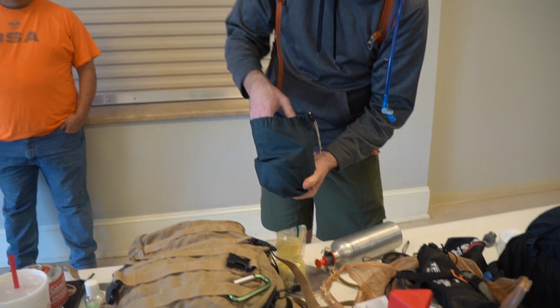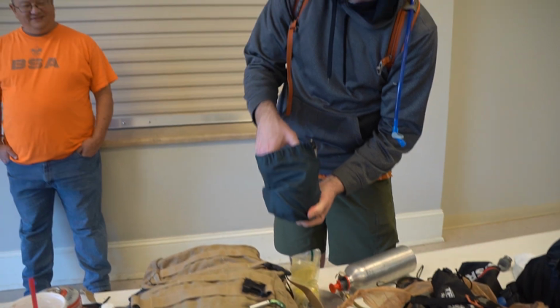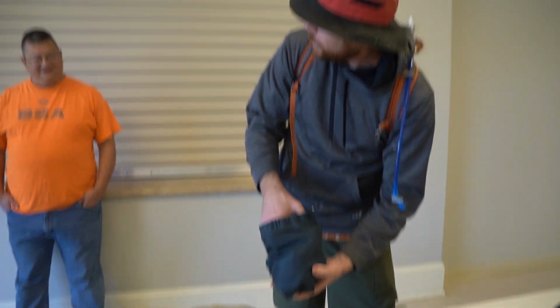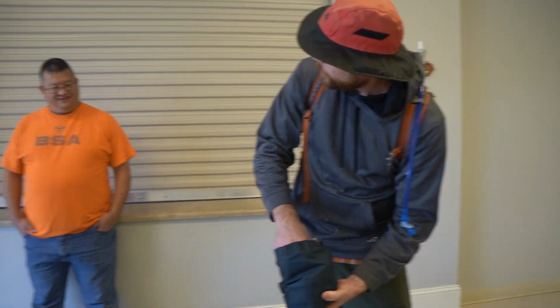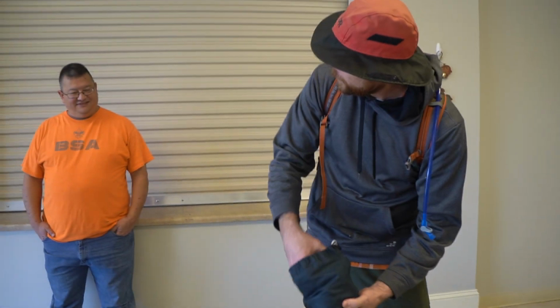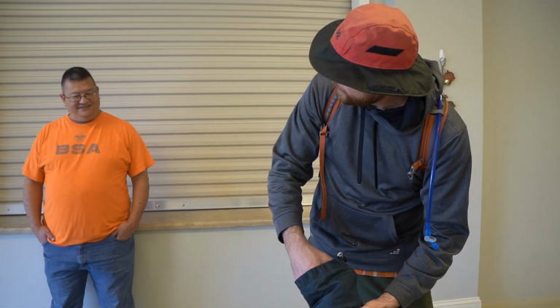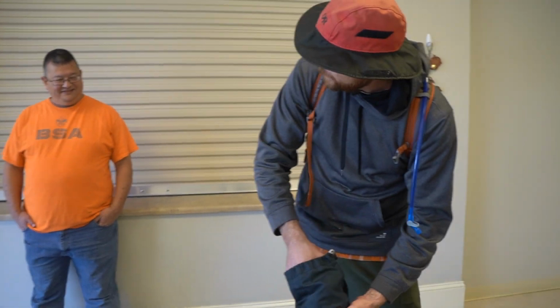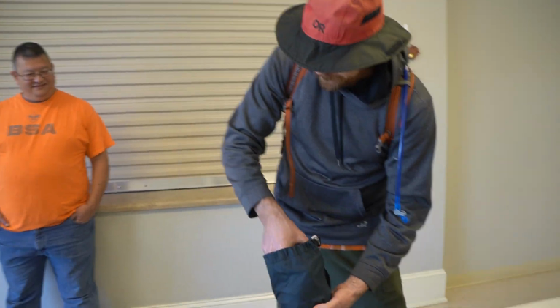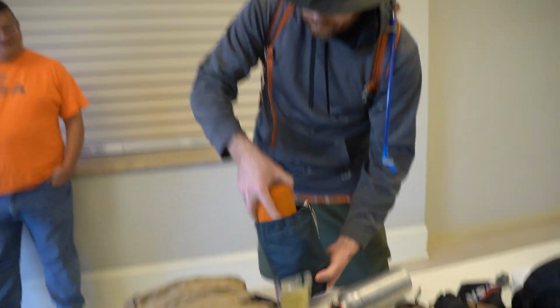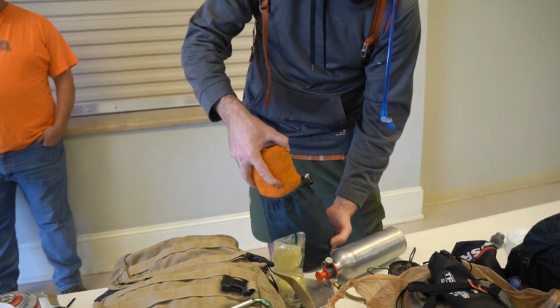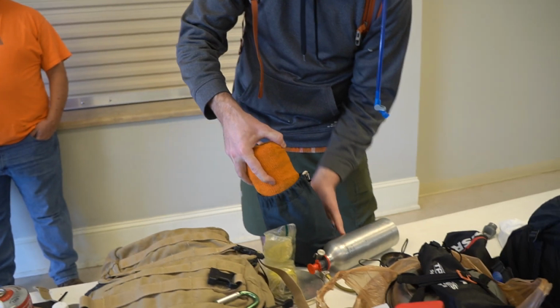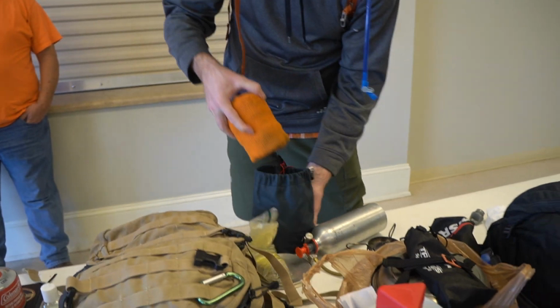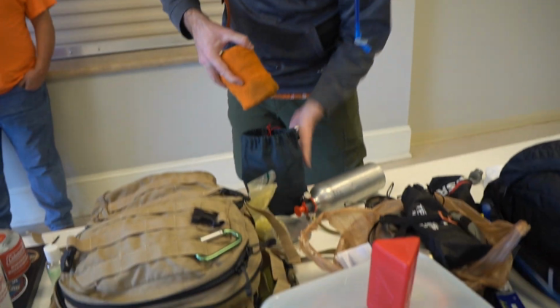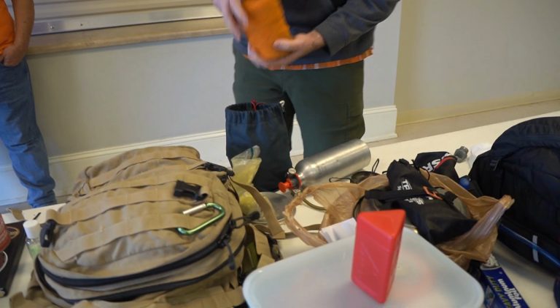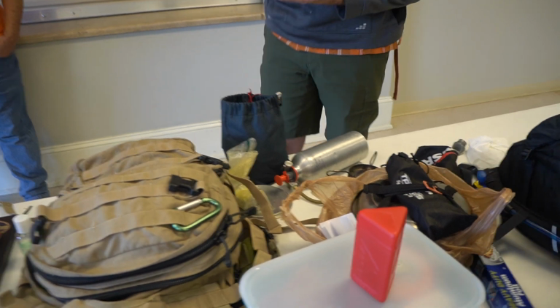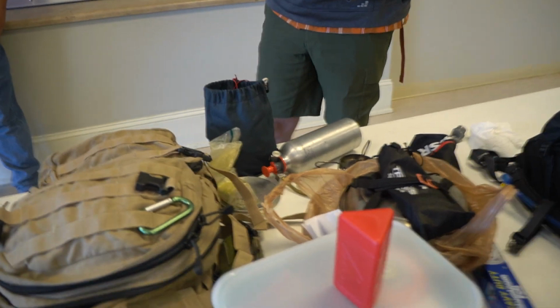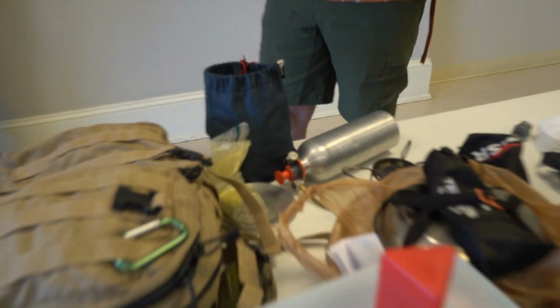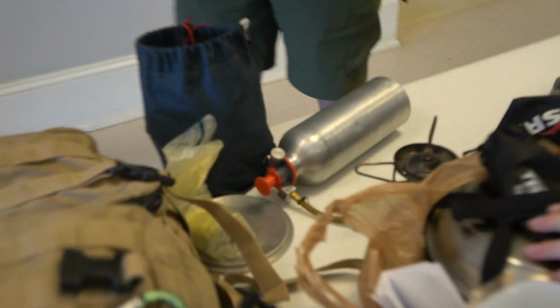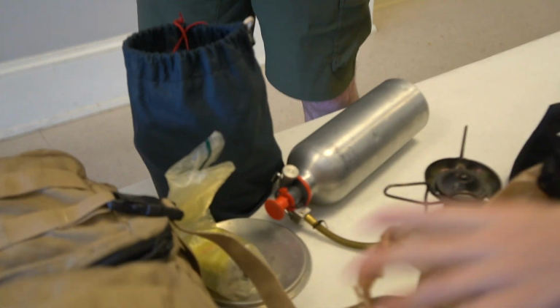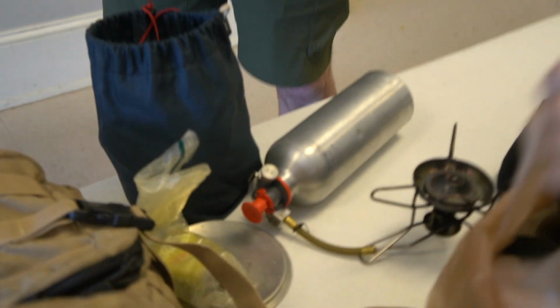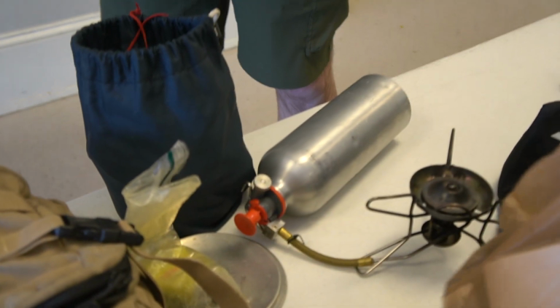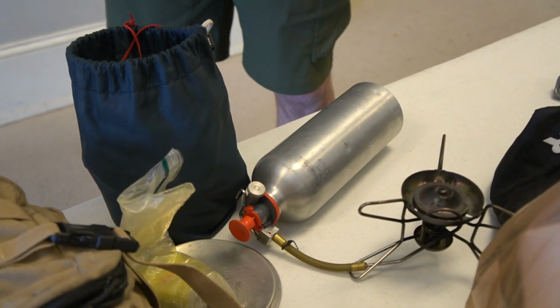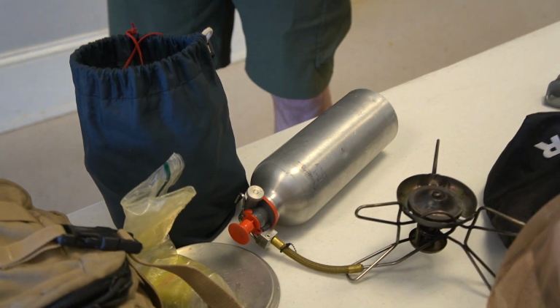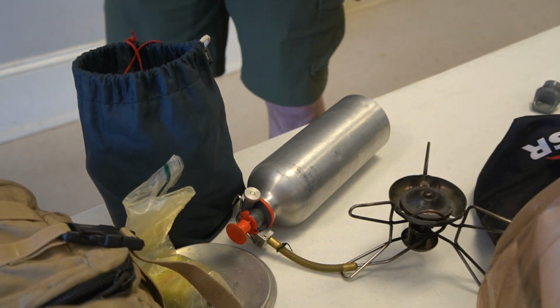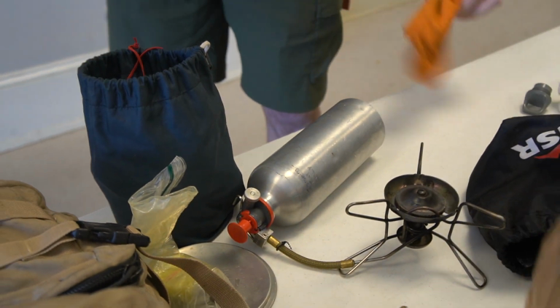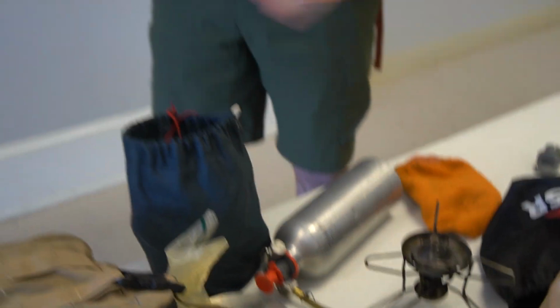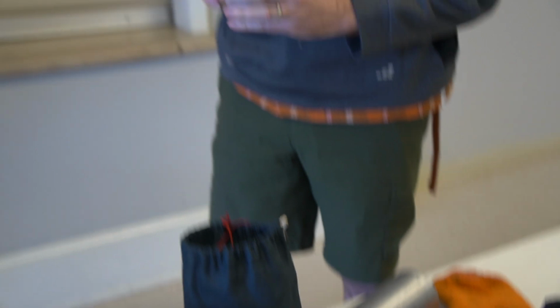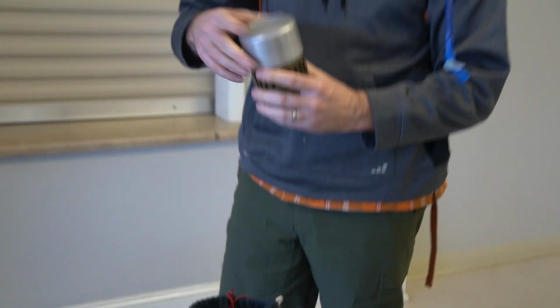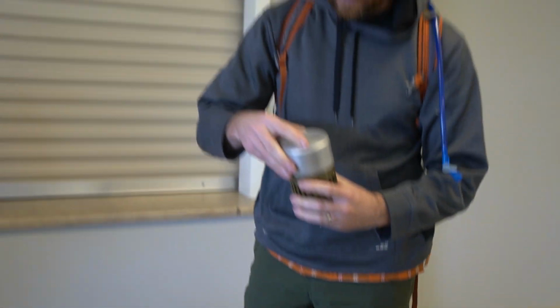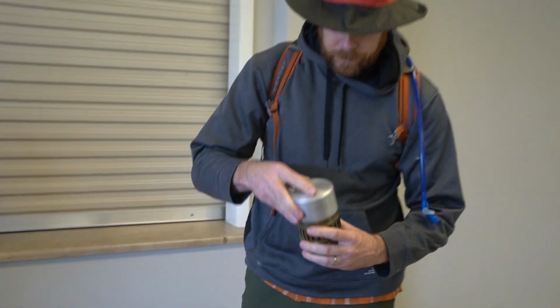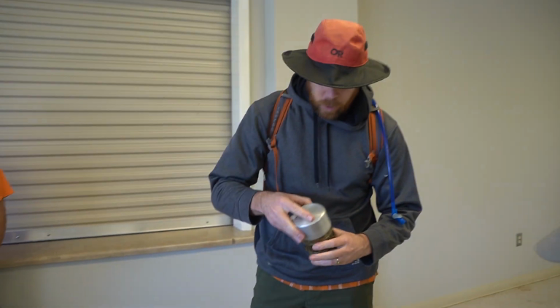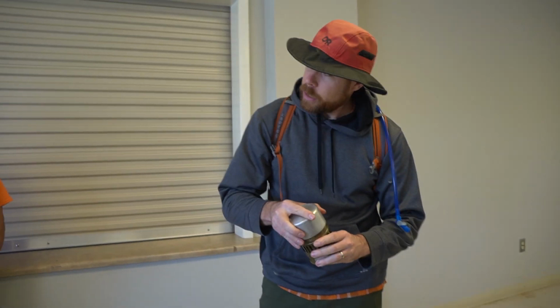Older than Mr. Eric — I don't know. I know it's older than me, but we'll use this today too. This is another white gas stove, old kind of old stove.